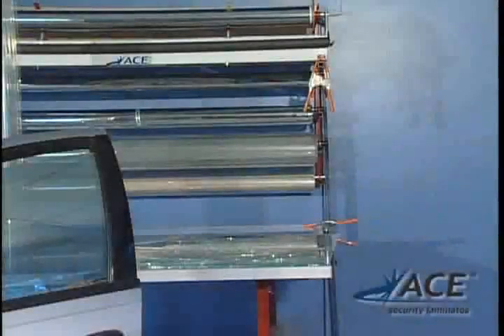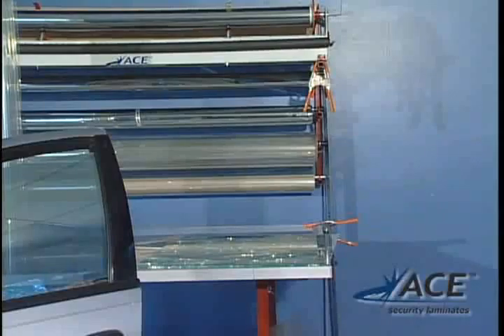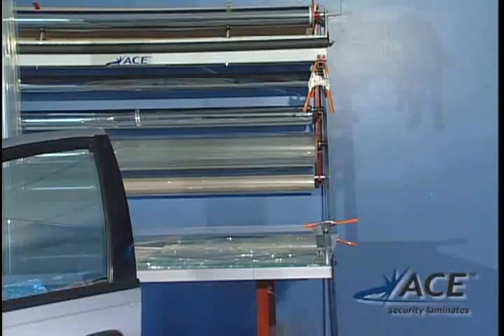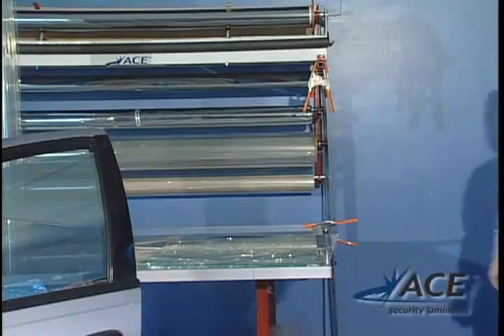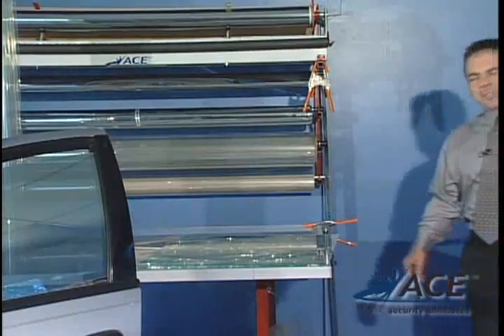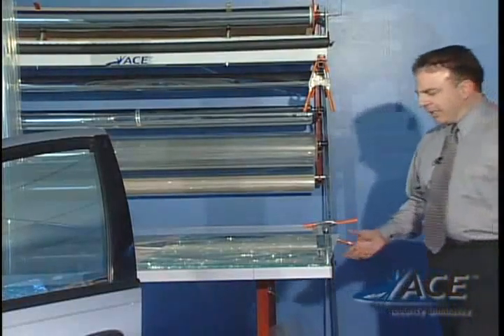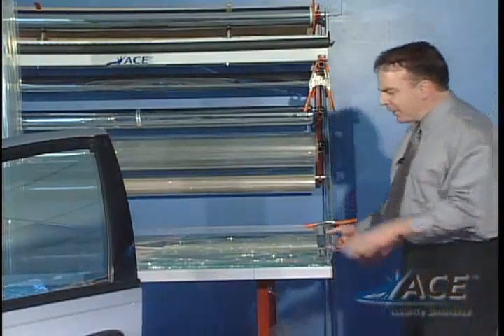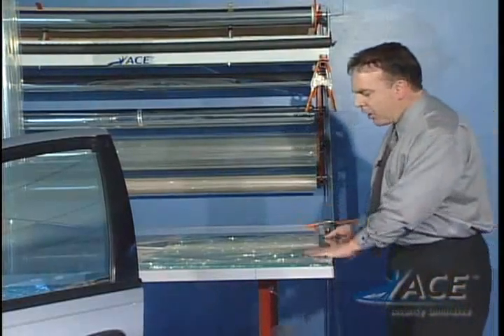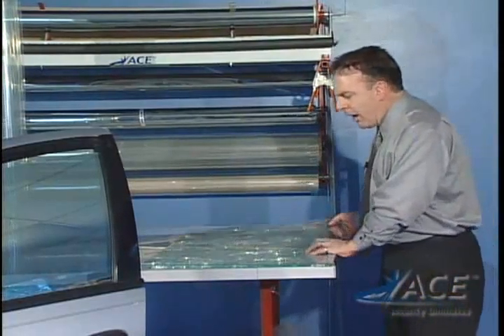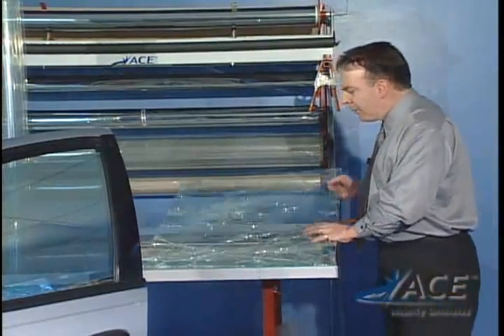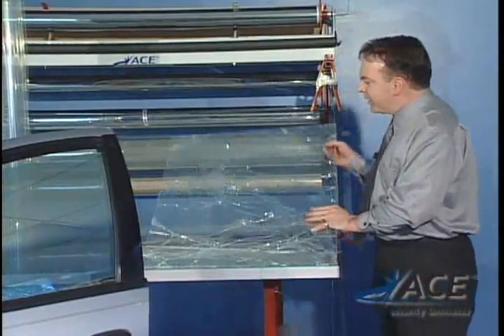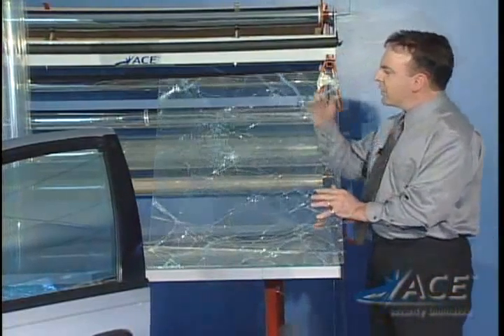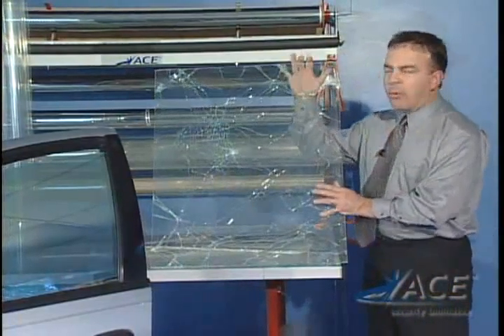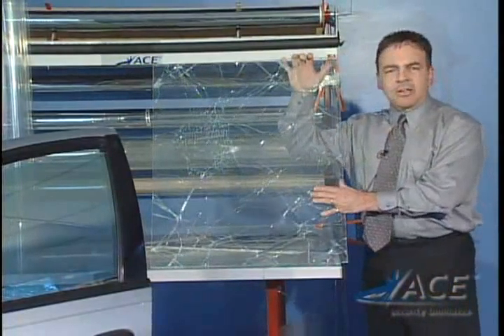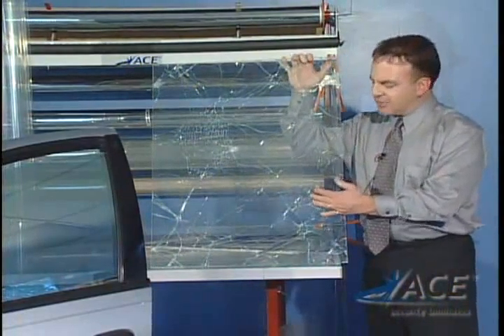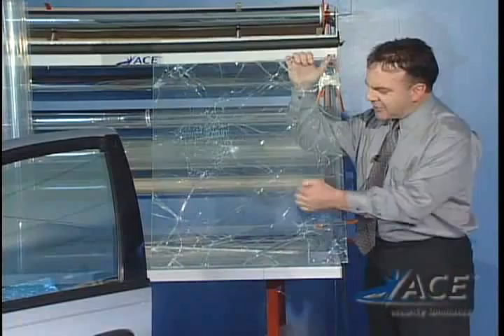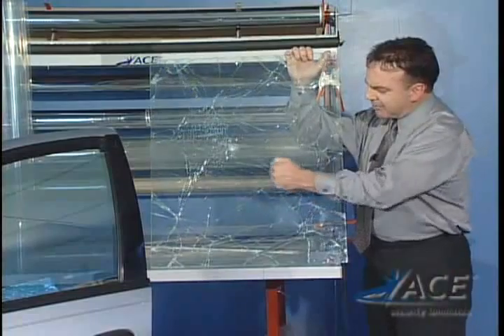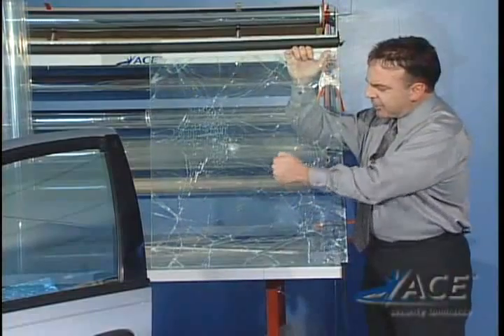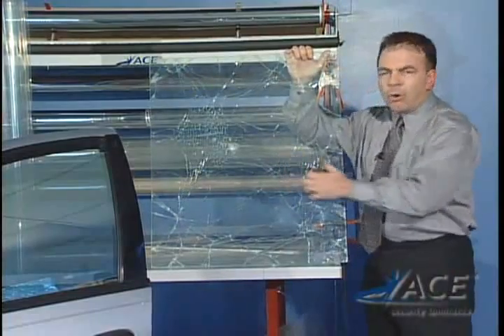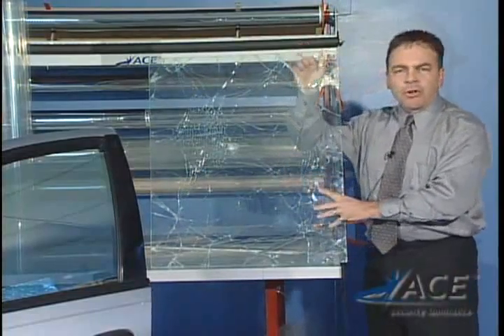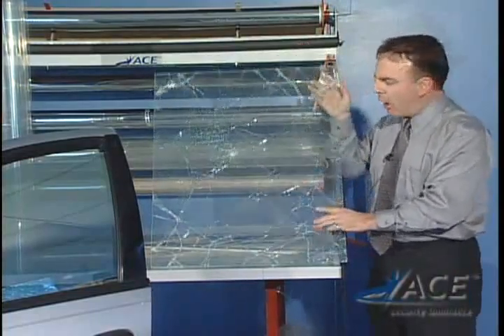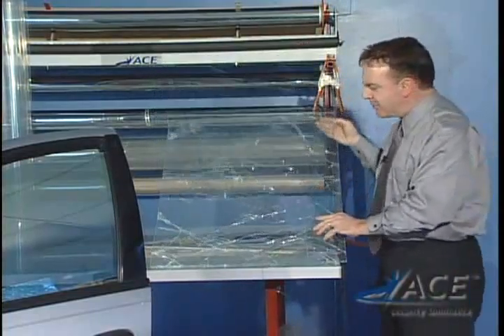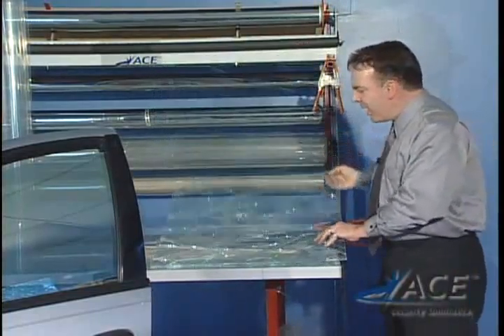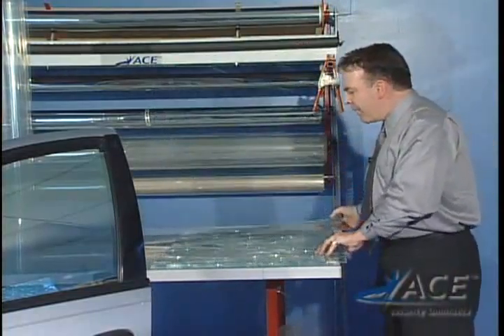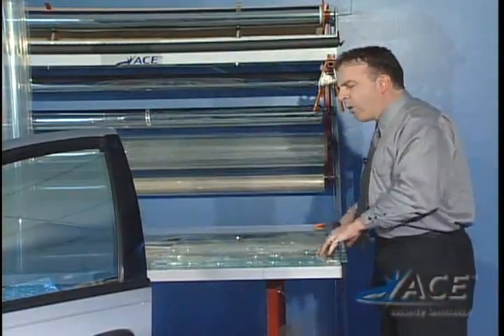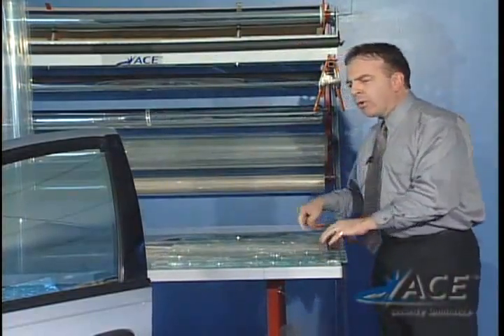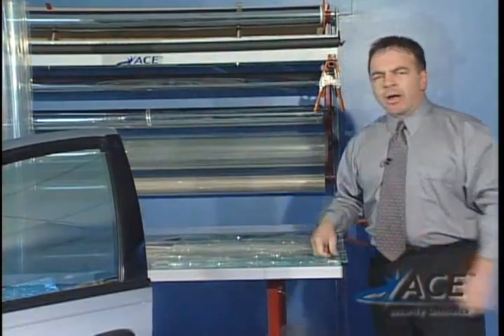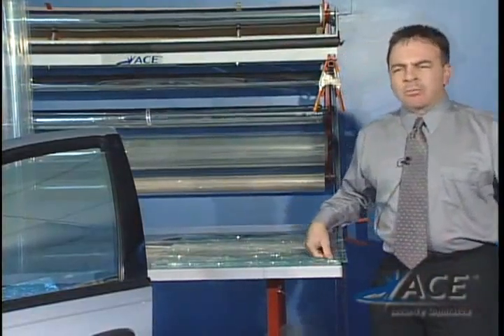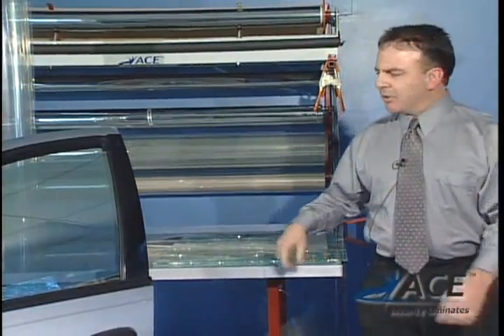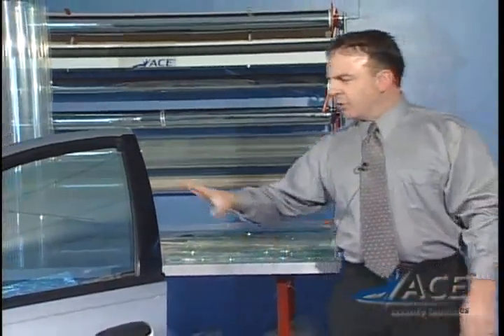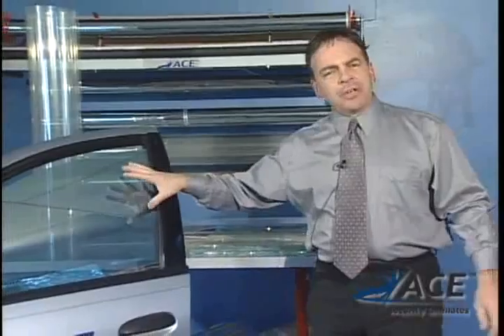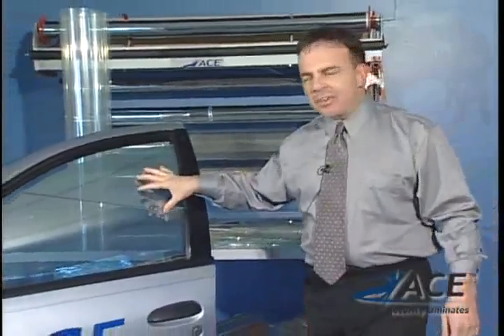Hi, I'm Jeff Franklin for Ace Security Laminates. We all know how well the product works on regular glass, glass in your home or in your office. But how well will it work on automobile glass? A whole different thing.